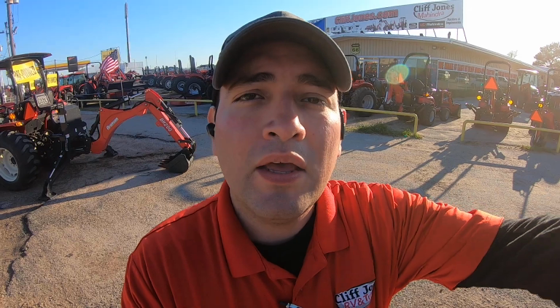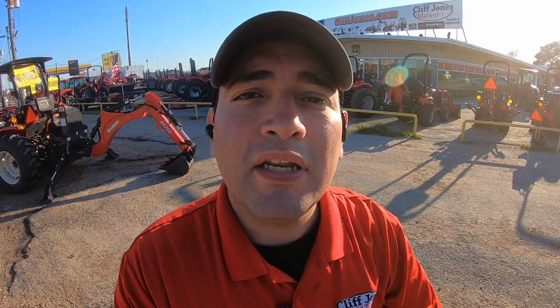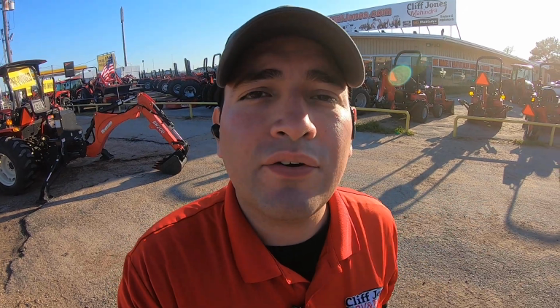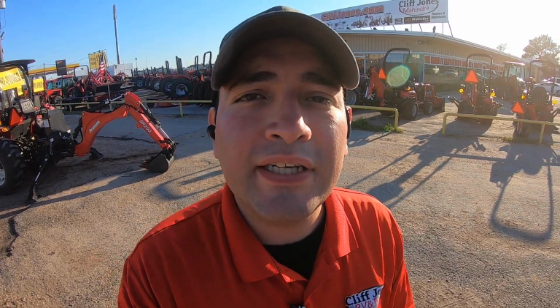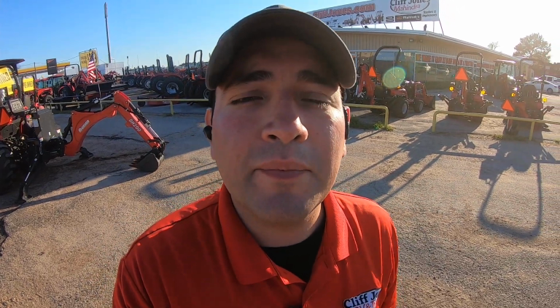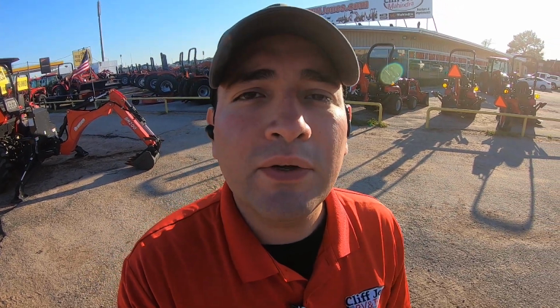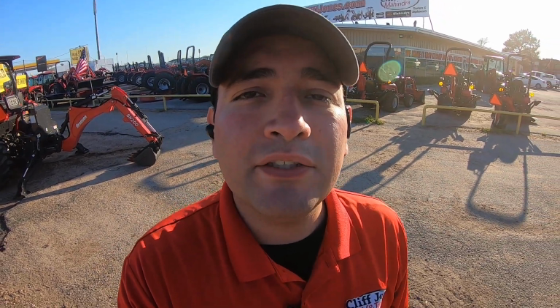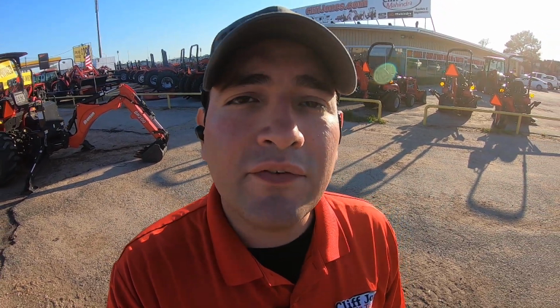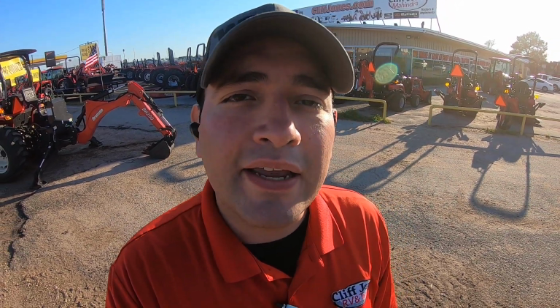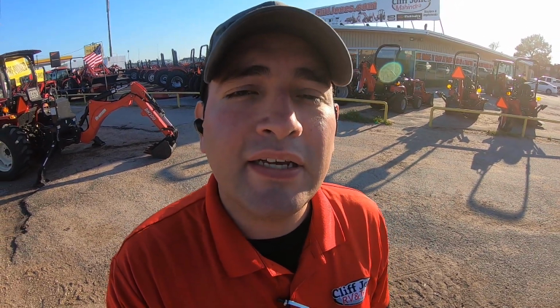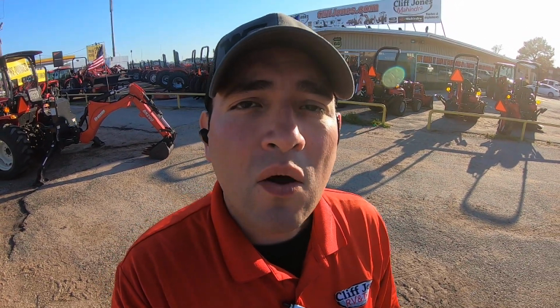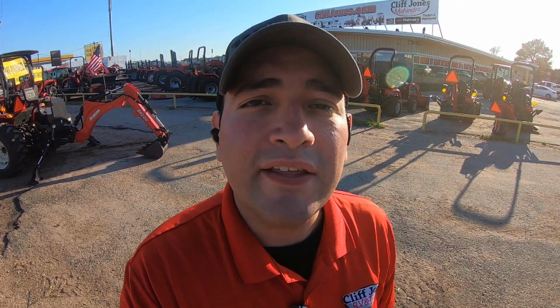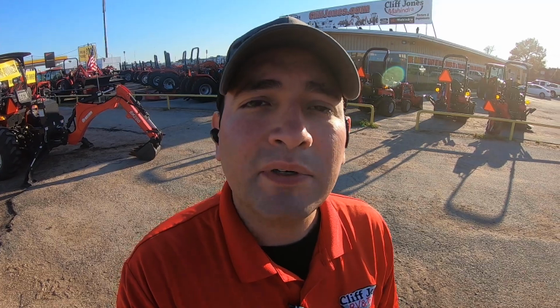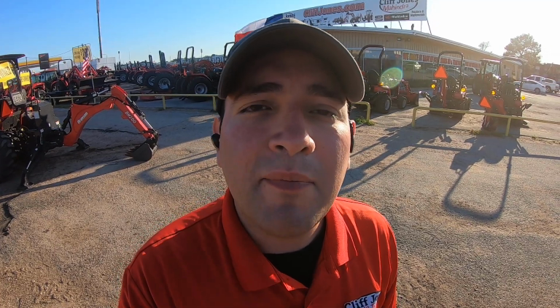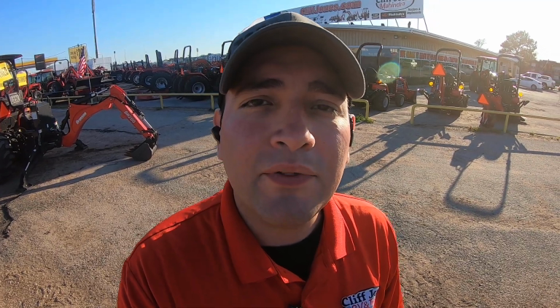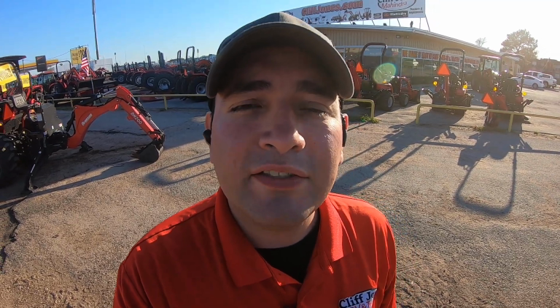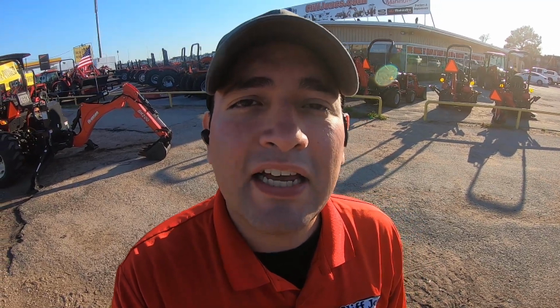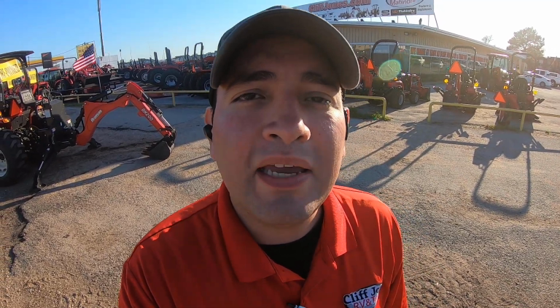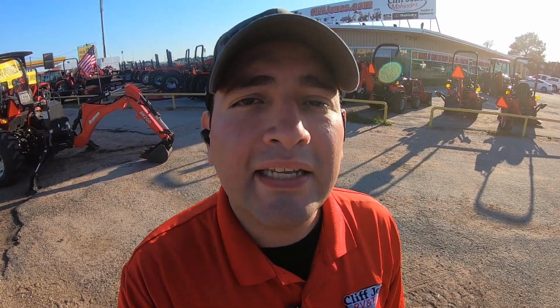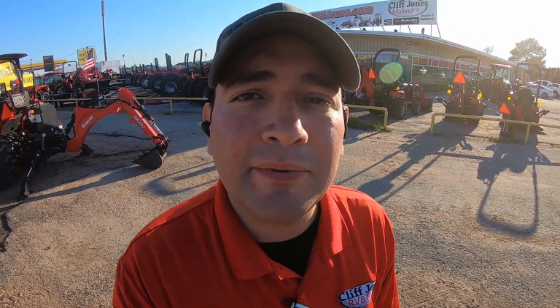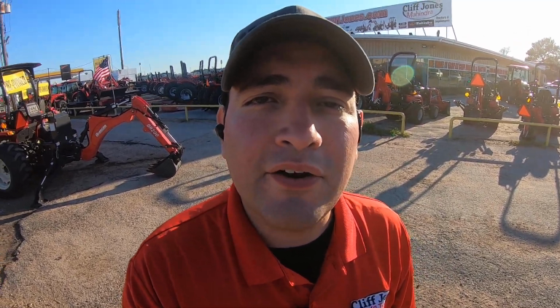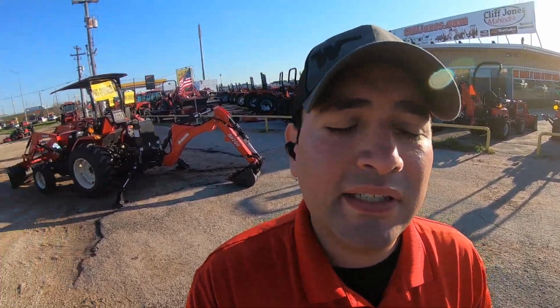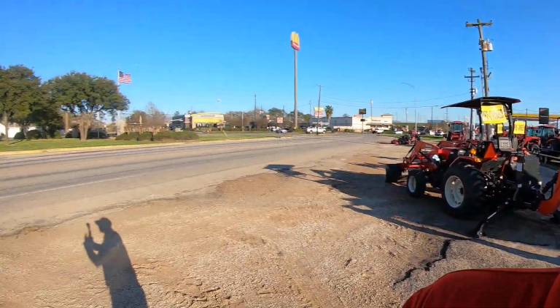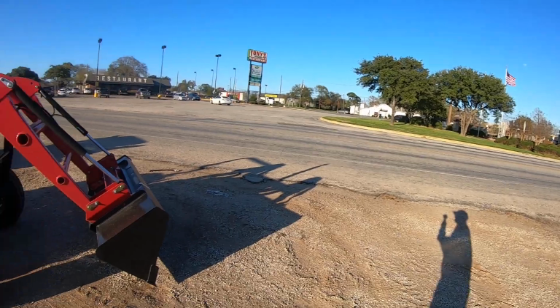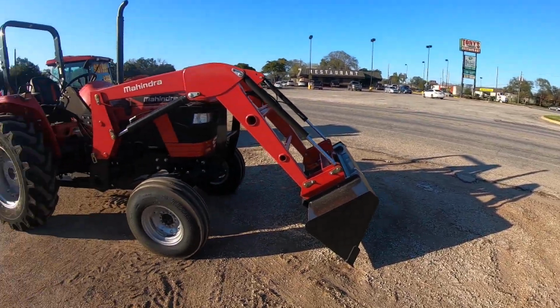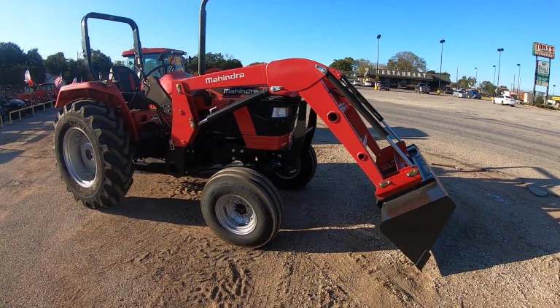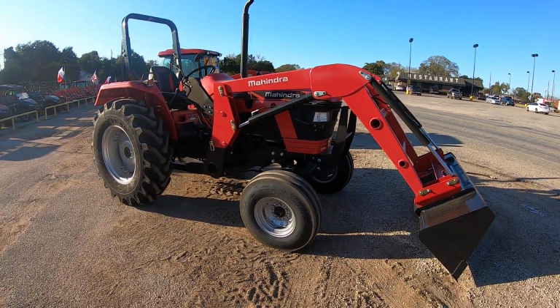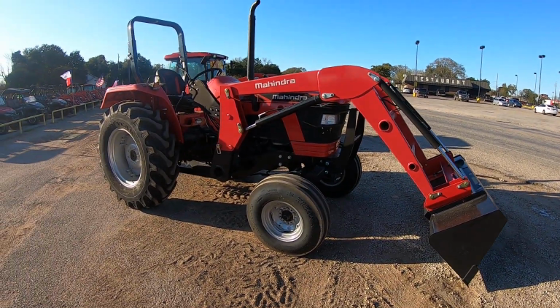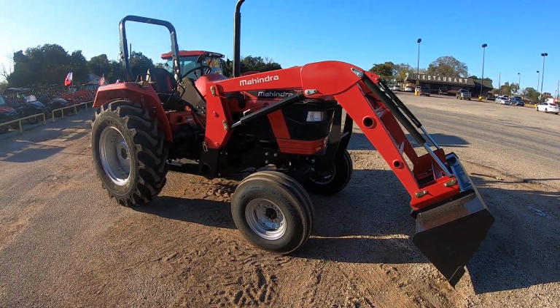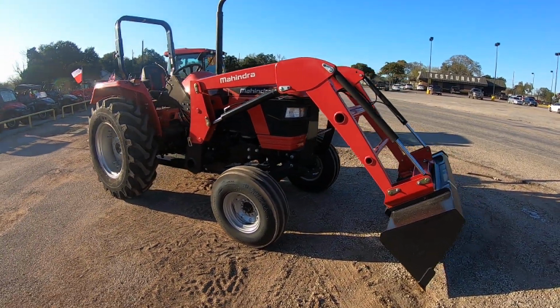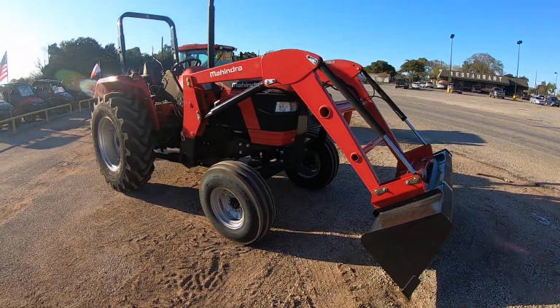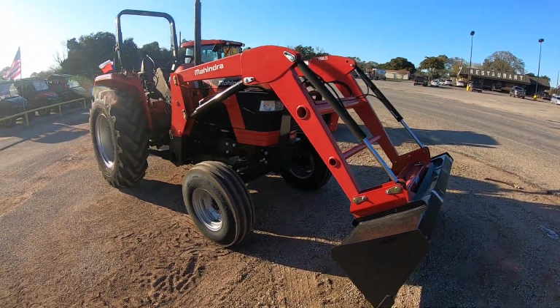Good evening, Gerard. It's Nico from Cliff Jones Mahindra Tractor over here in Seeley. I want to say thanks so much for coming by today with your wife, spending time with me, and giving me the opportunity to earn your business on this Mahindra 5570 two-wheel drive shuttle shift.